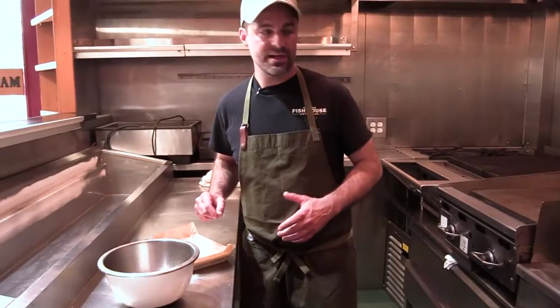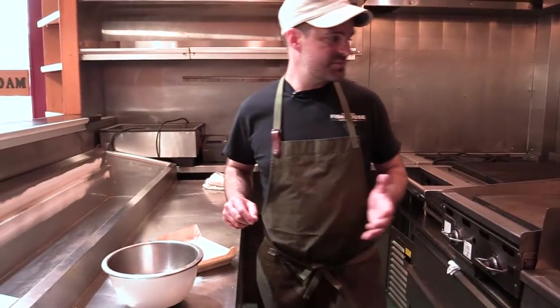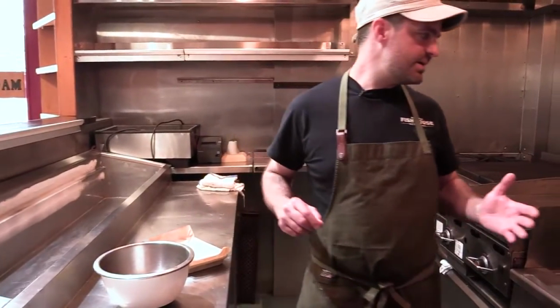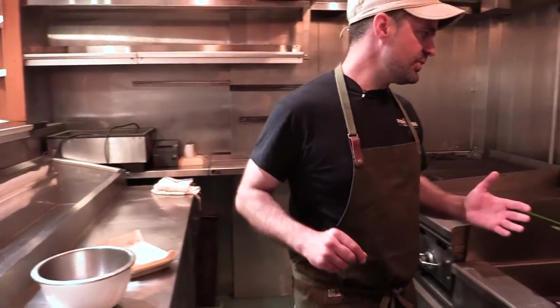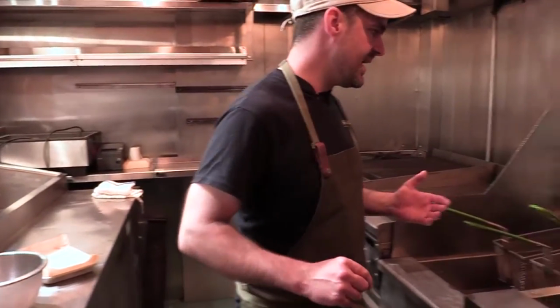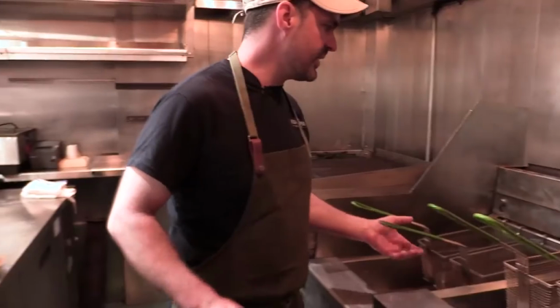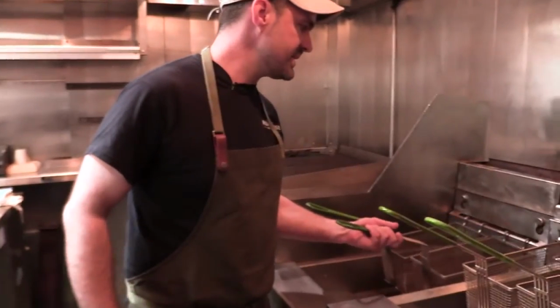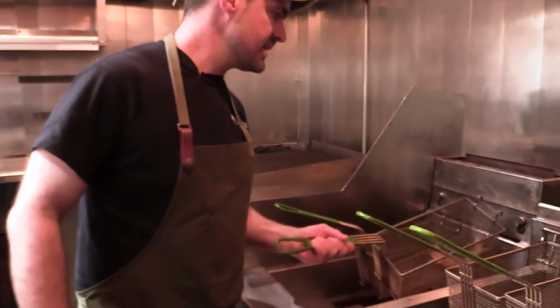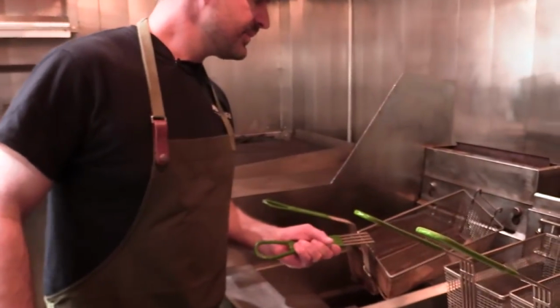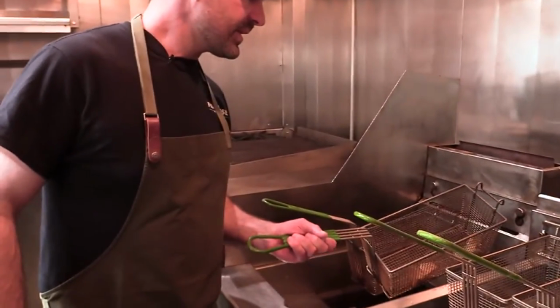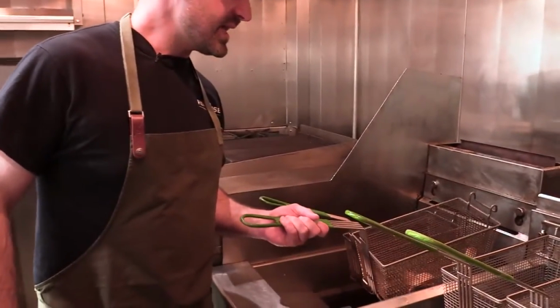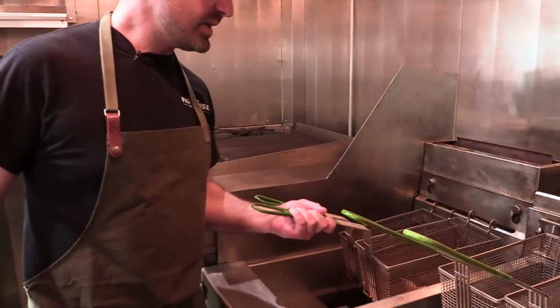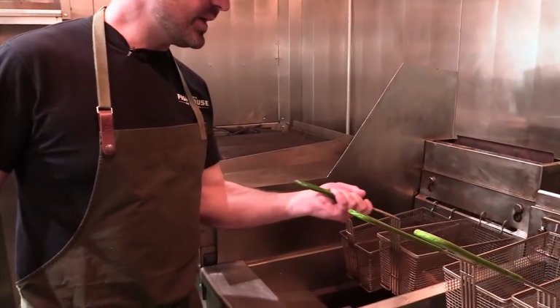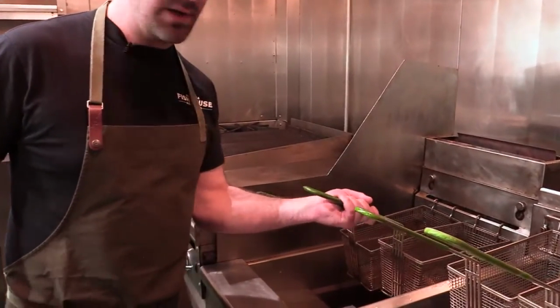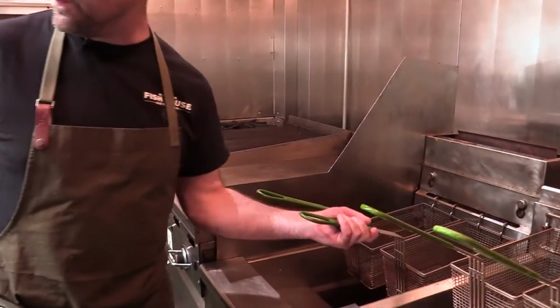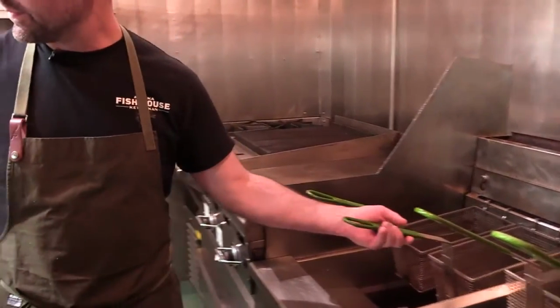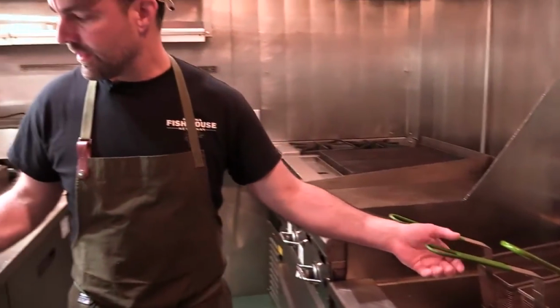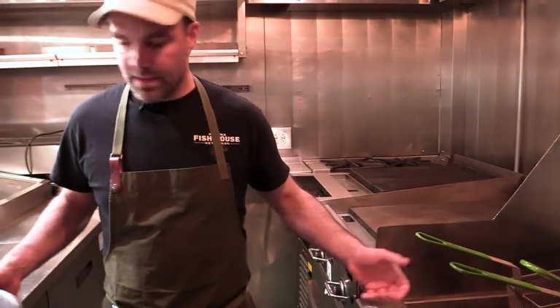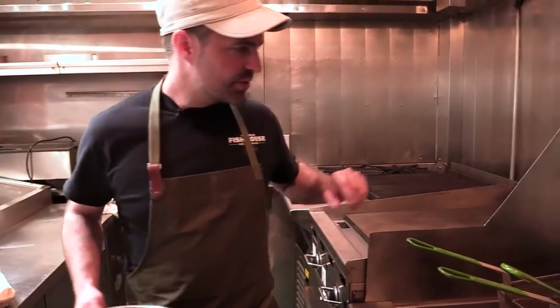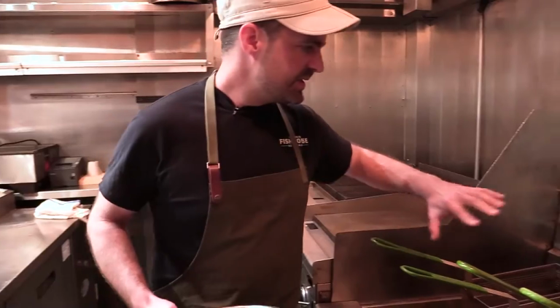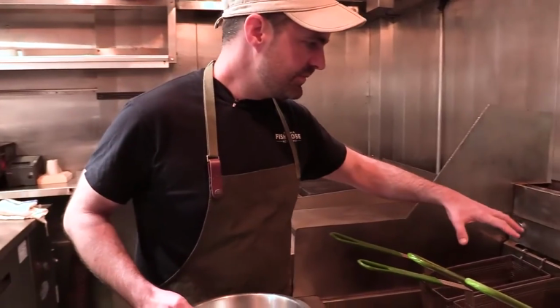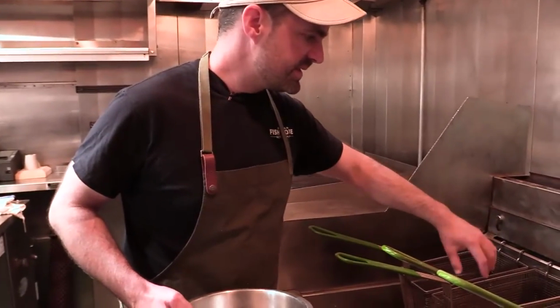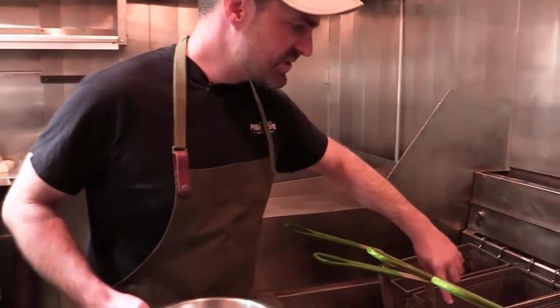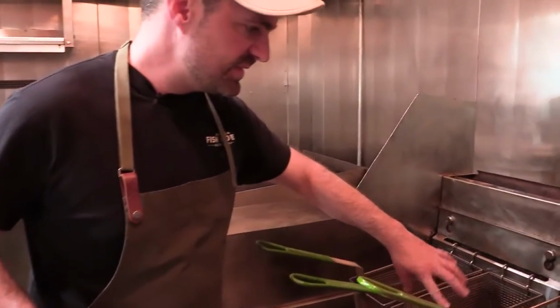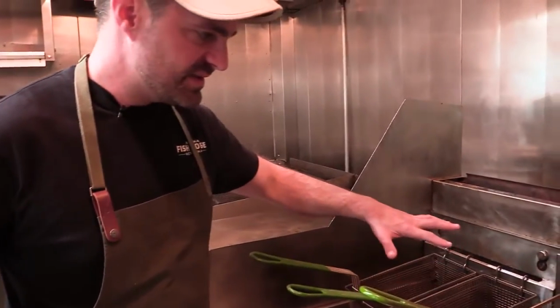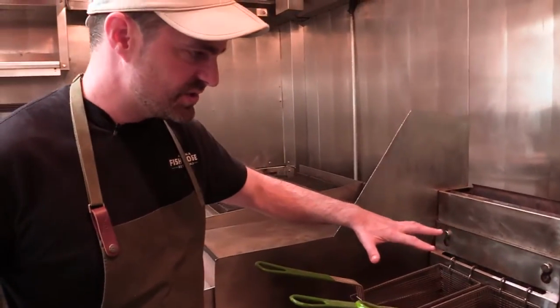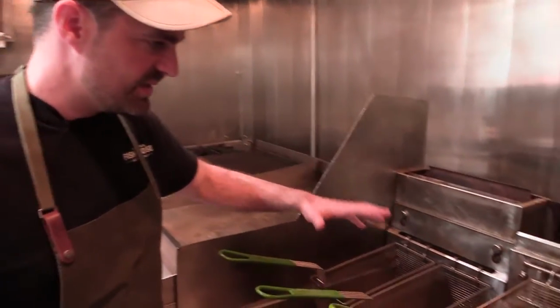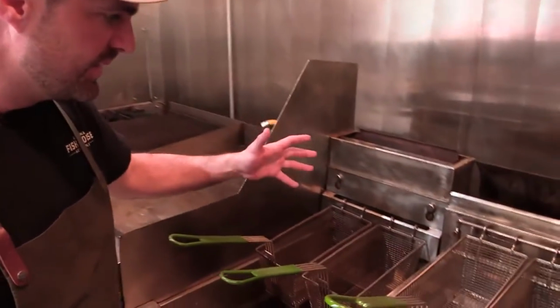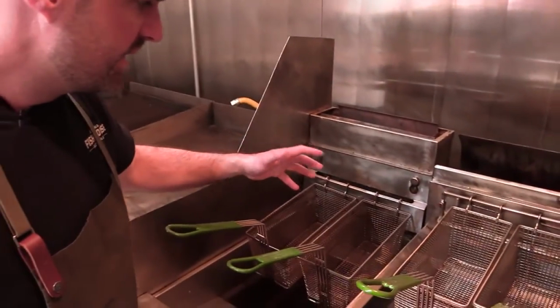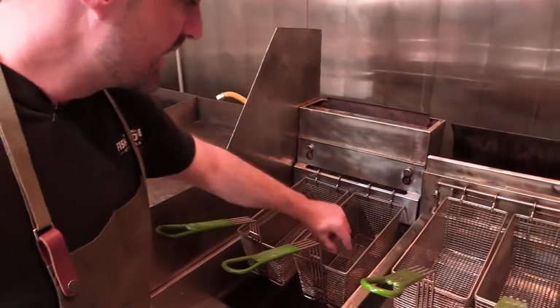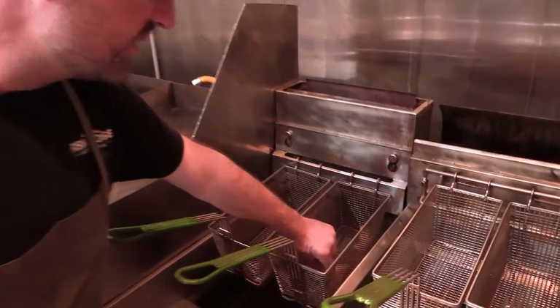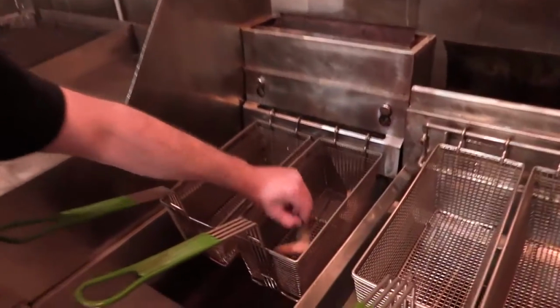Alright, so it's been about two and a half, three minutes. Our salmon wings are ready to go. They're crispy, the skin's crispy, the fins are crispy. They look absolutely beautiful.